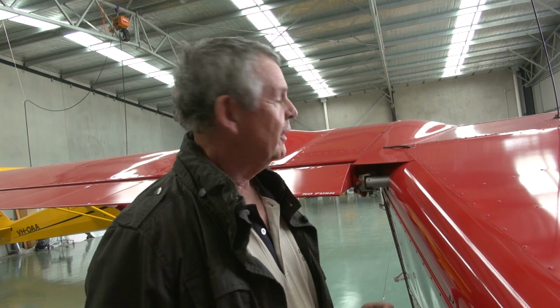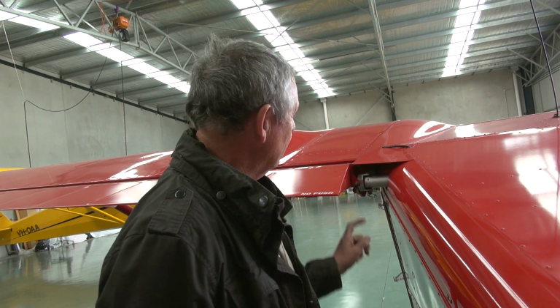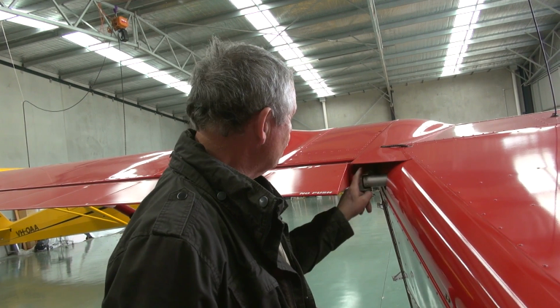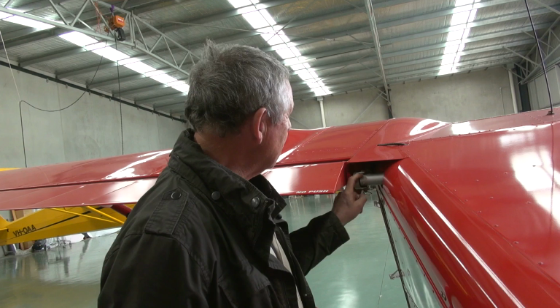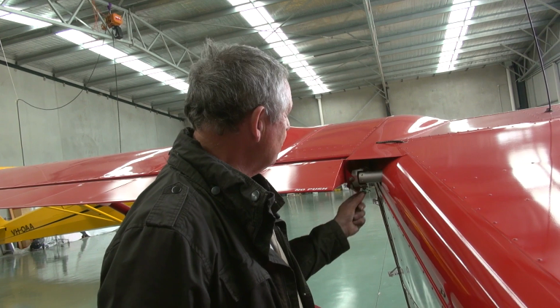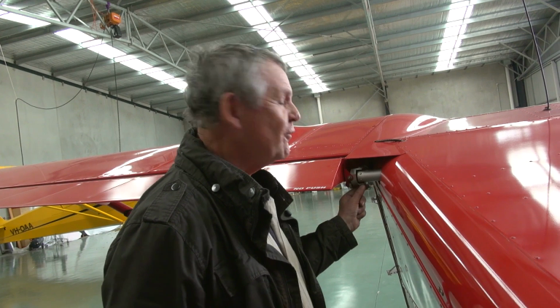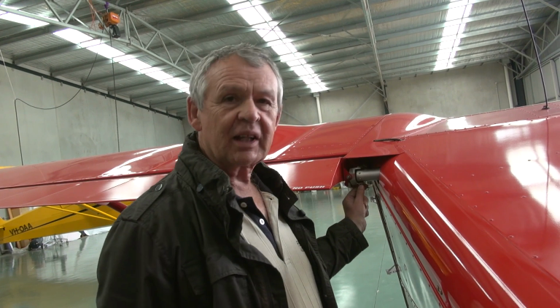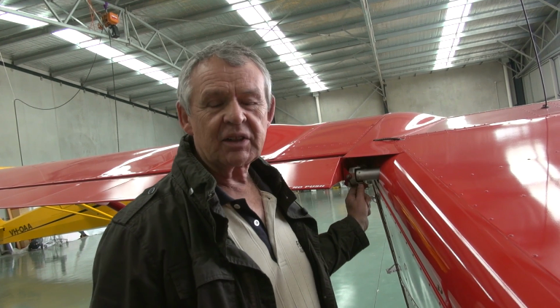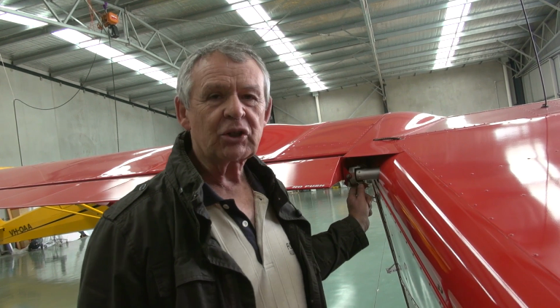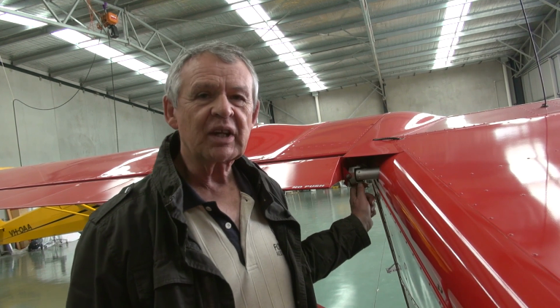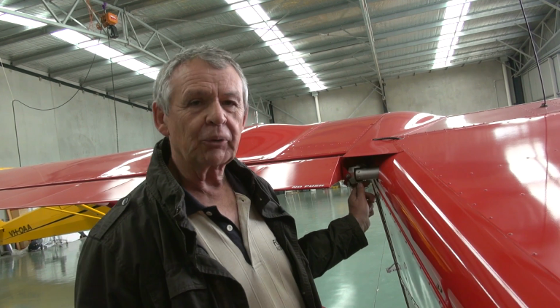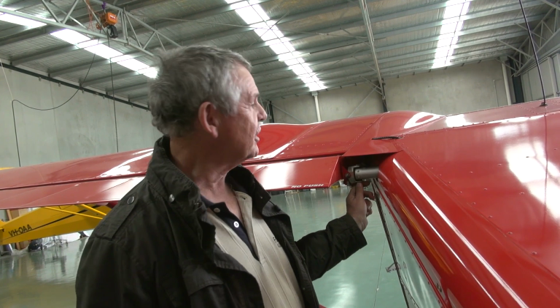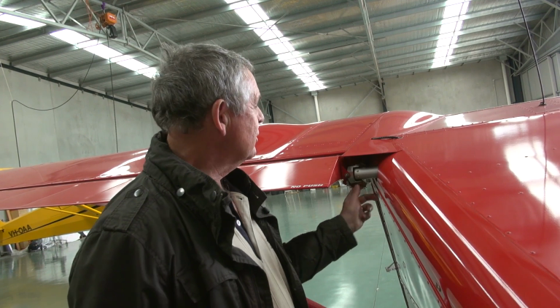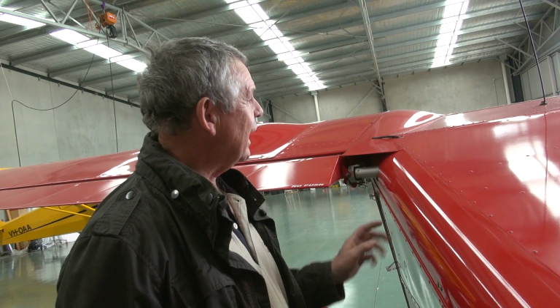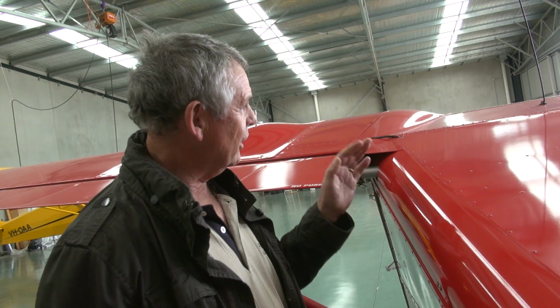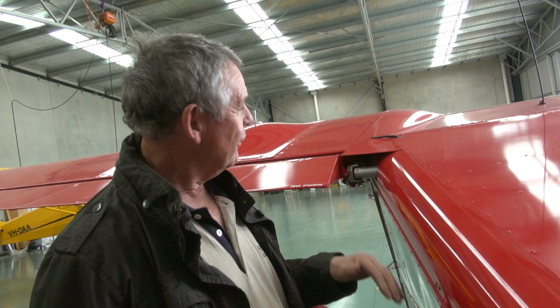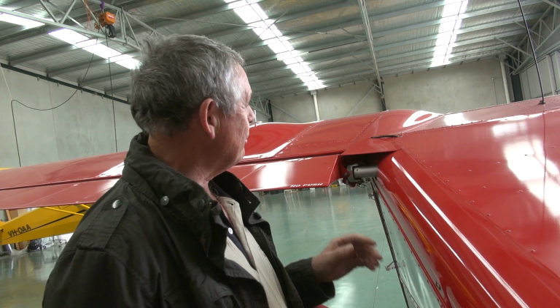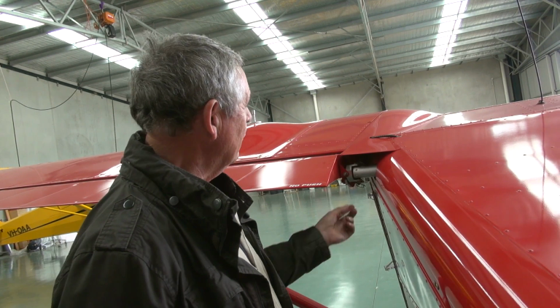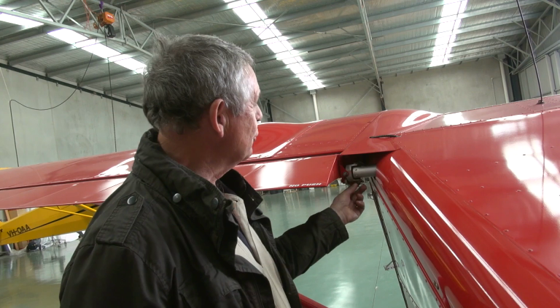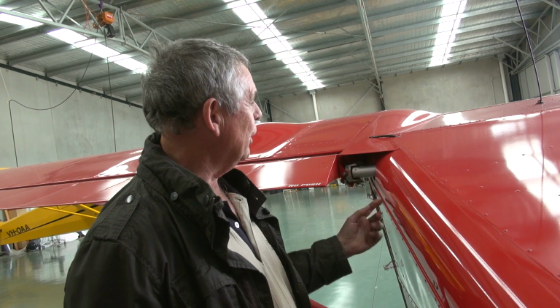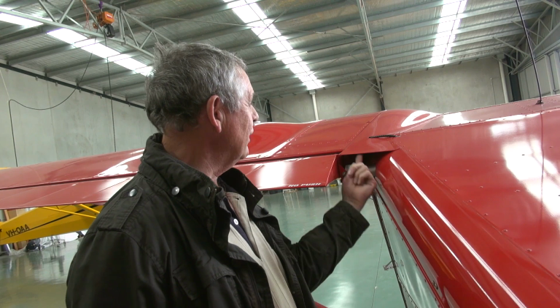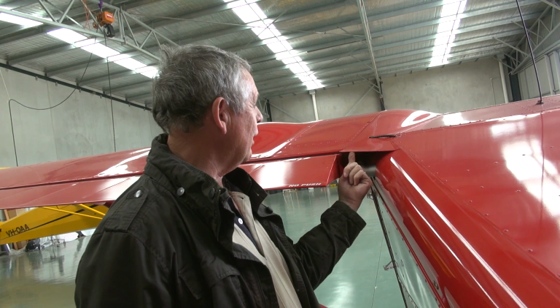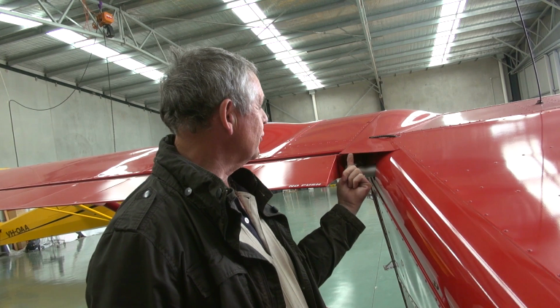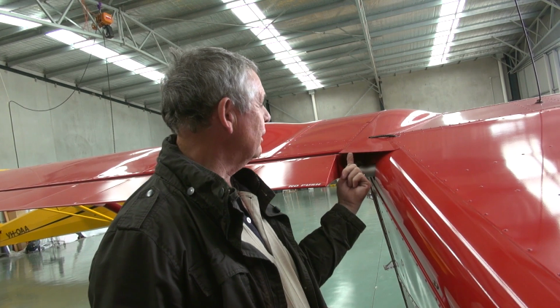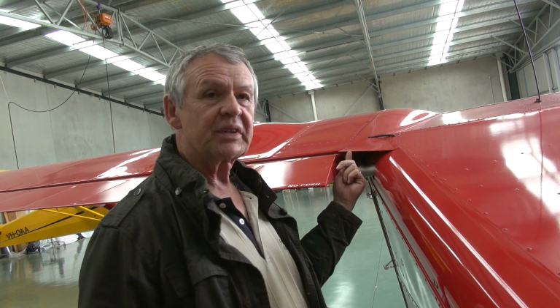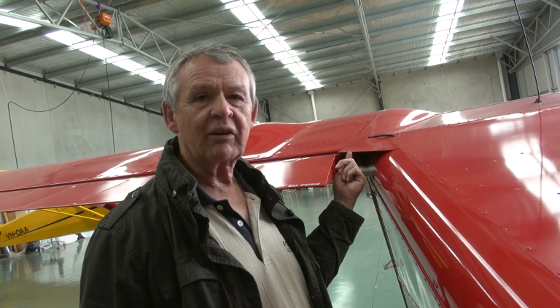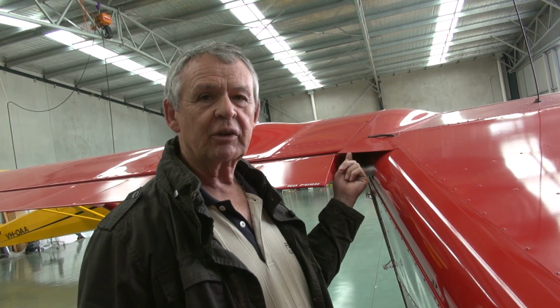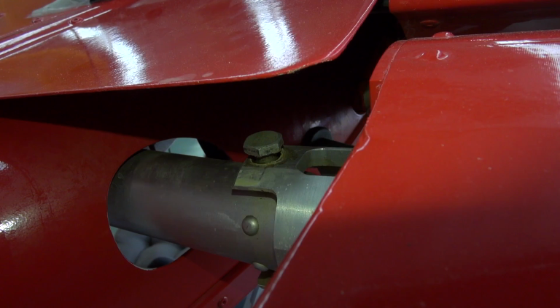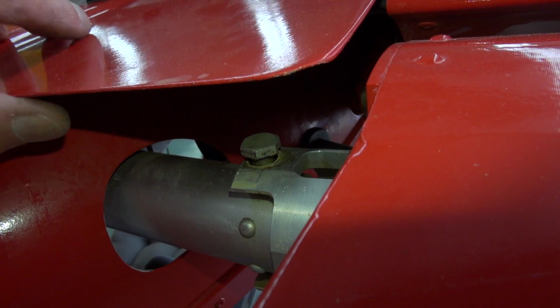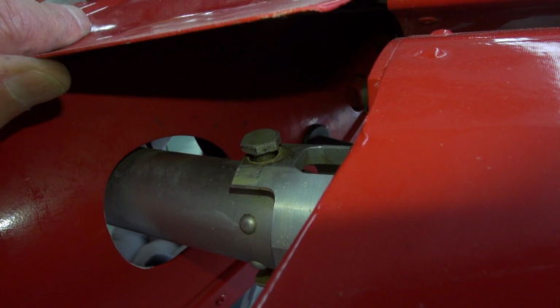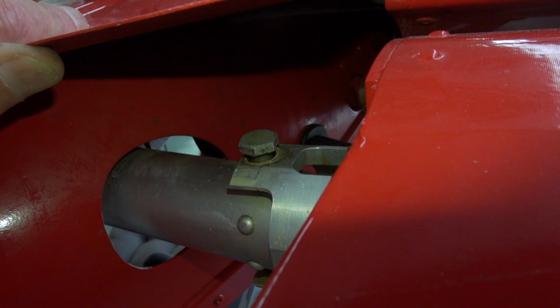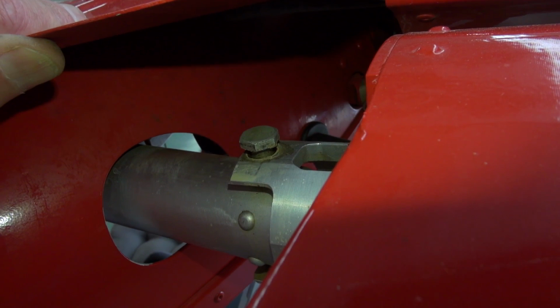The bolt that goes through the middle — it may facilitate inspection if you take the bolt out. To do that you've got to lower the flap, loosen the bolt and lift it out, because this fairing is in the way and you won't get it out unless you lower the flap.